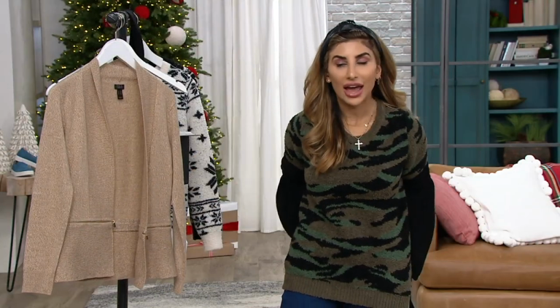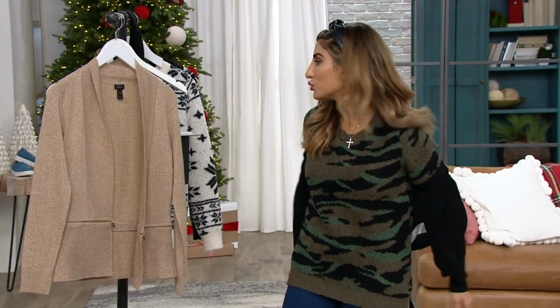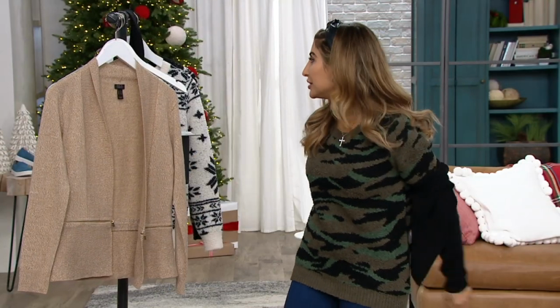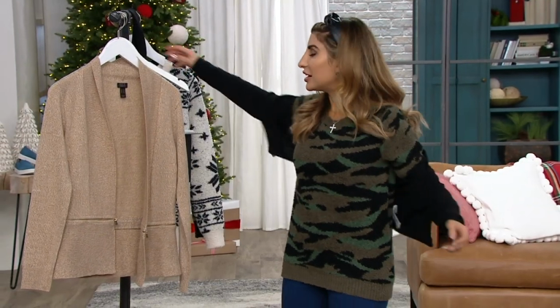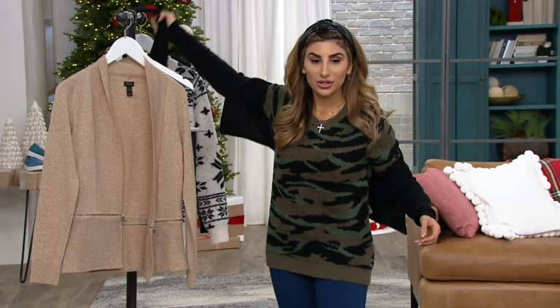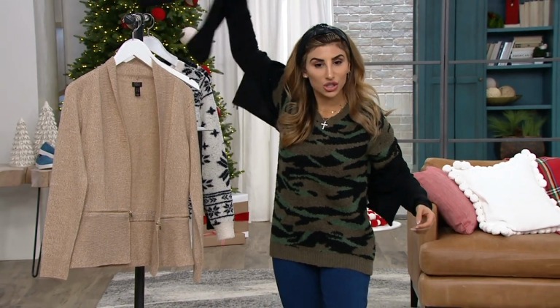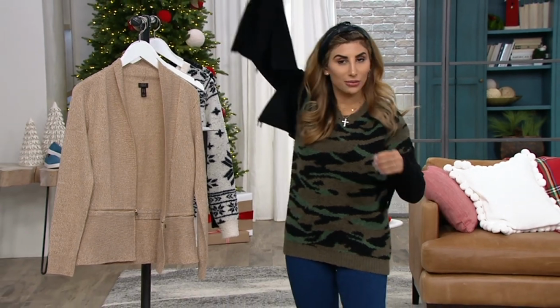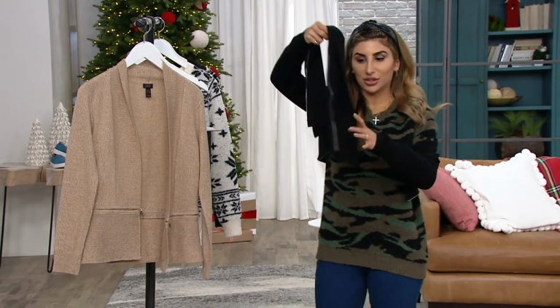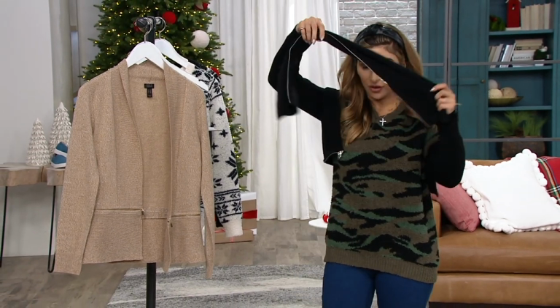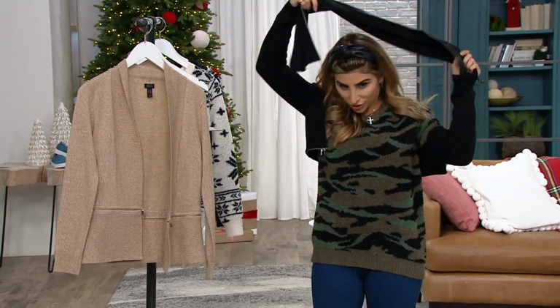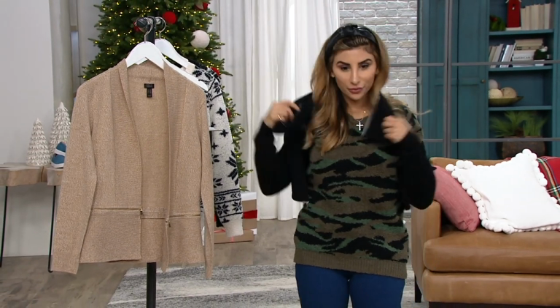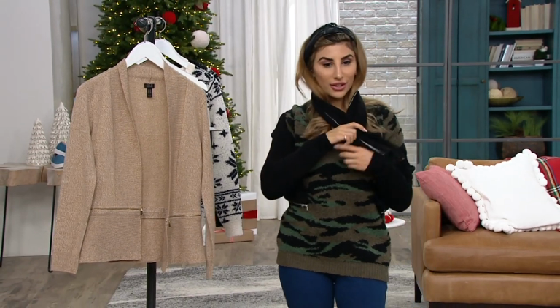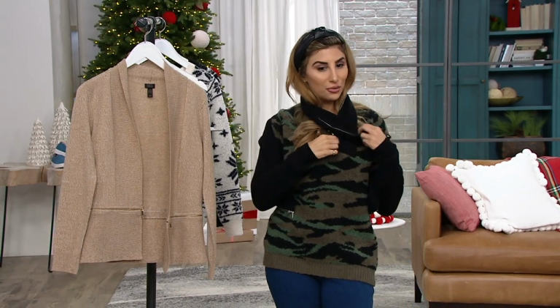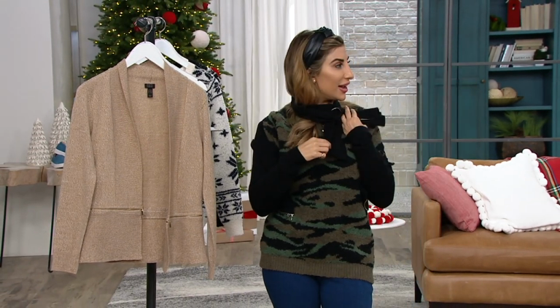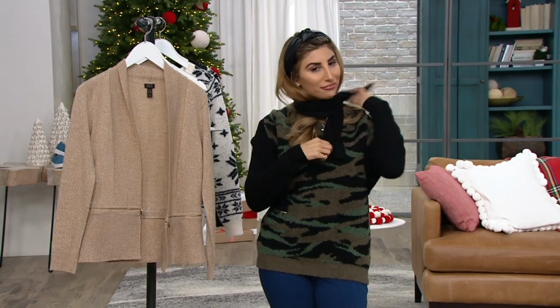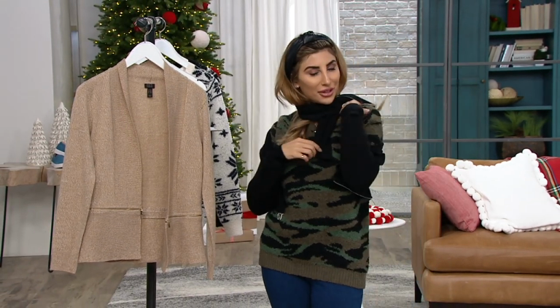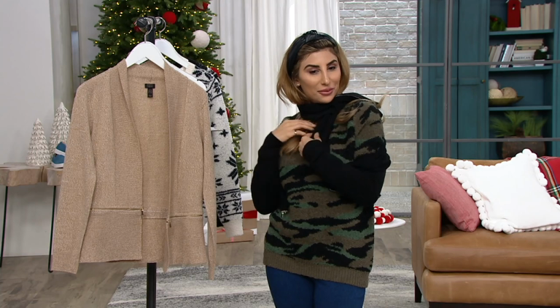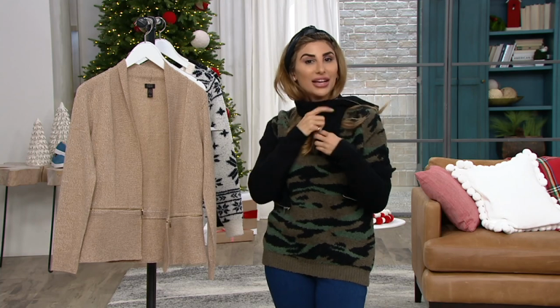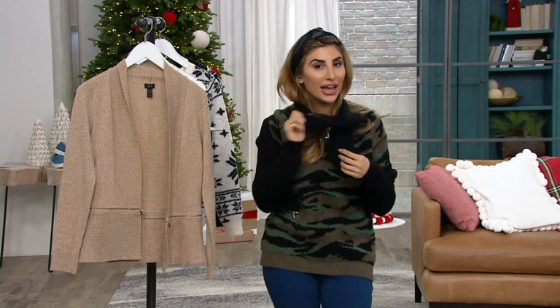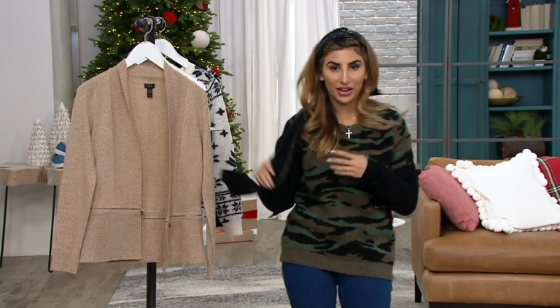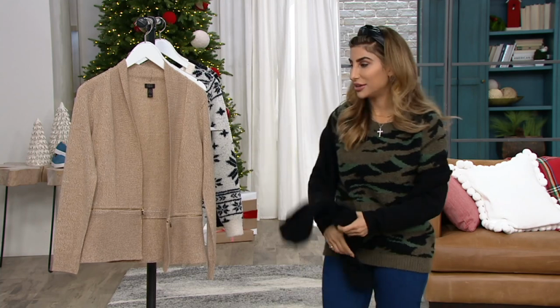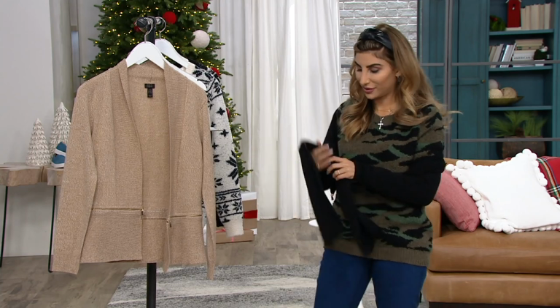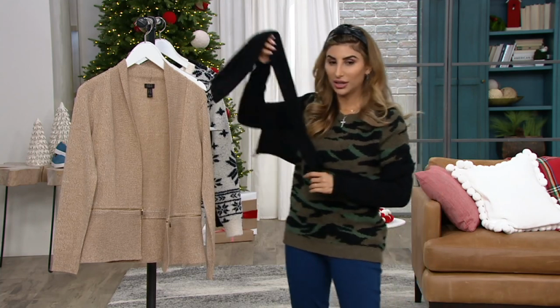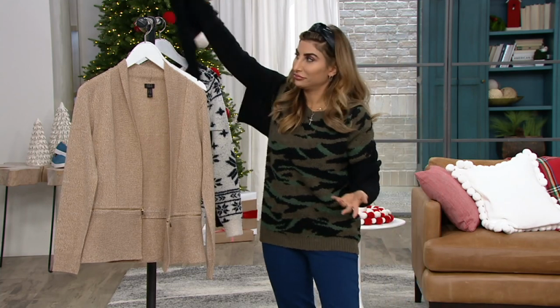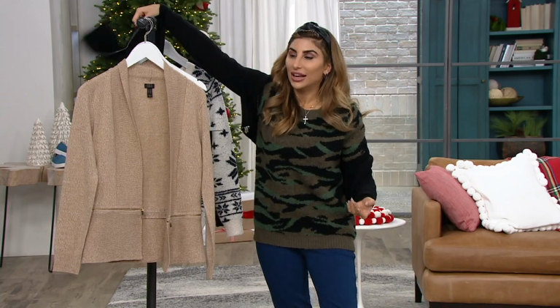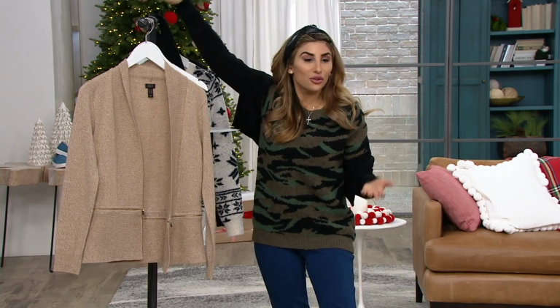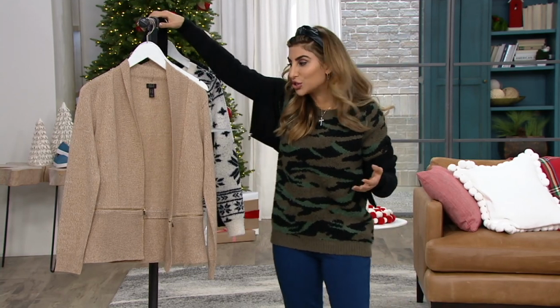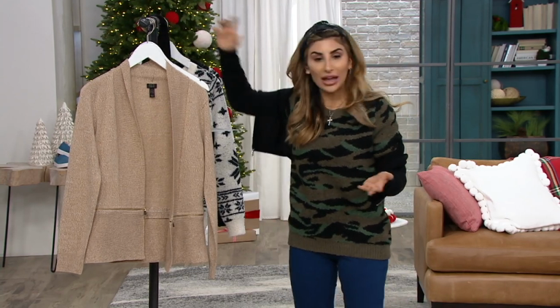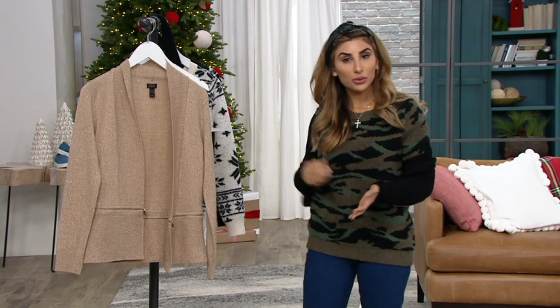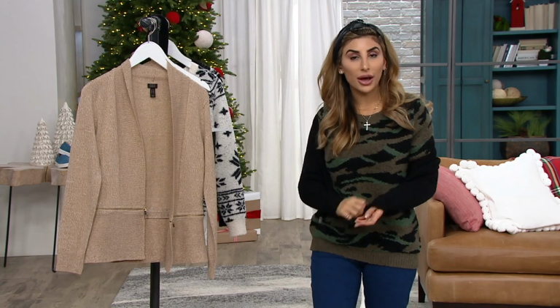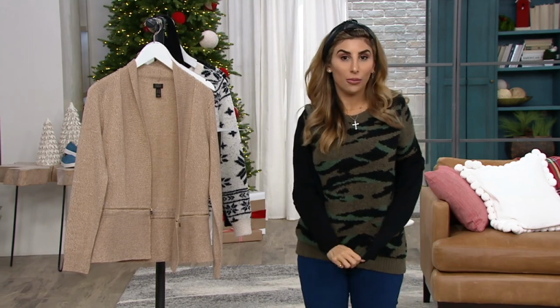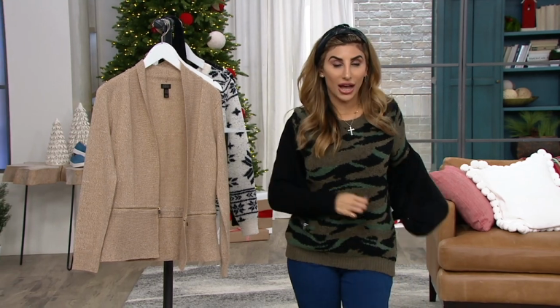That was really easy, and Adrian said you could just pop the bottom piece on as a little scarf — cute, right? I could tie it and be fancy if I wanted. So it's really versatile, and that's really what Jill Martin does.